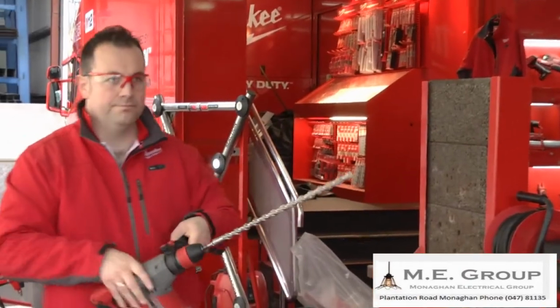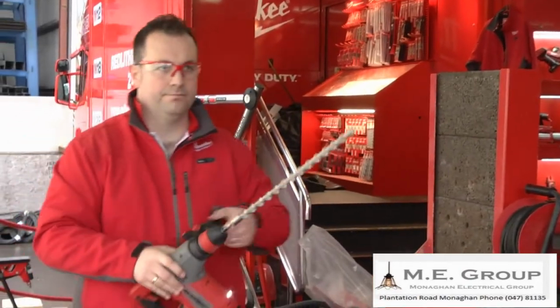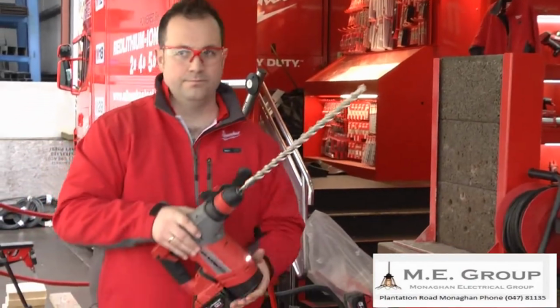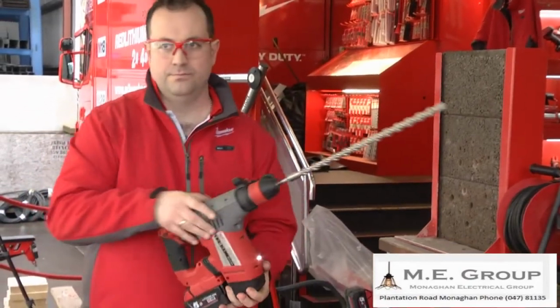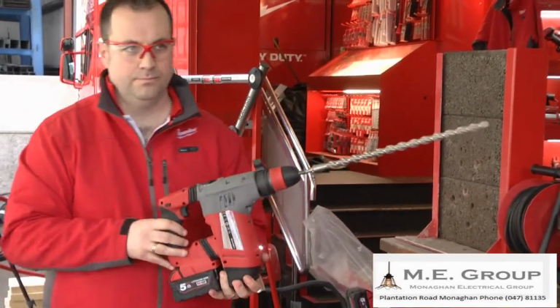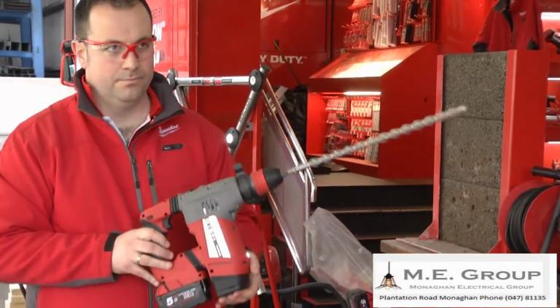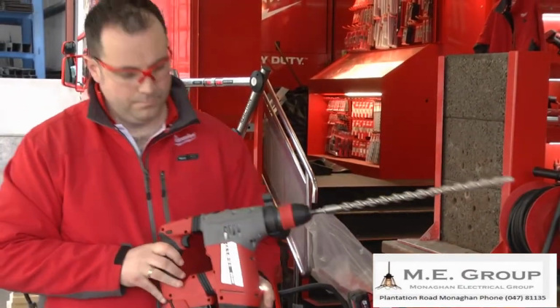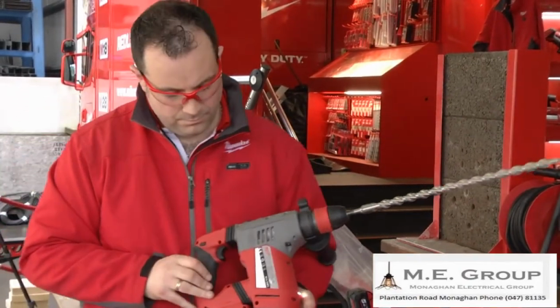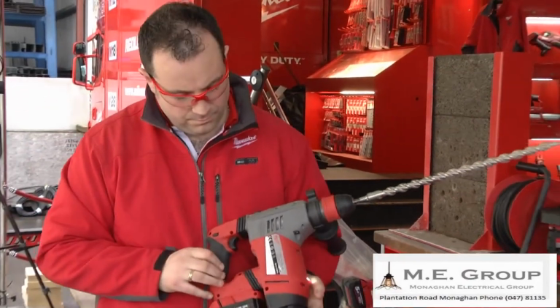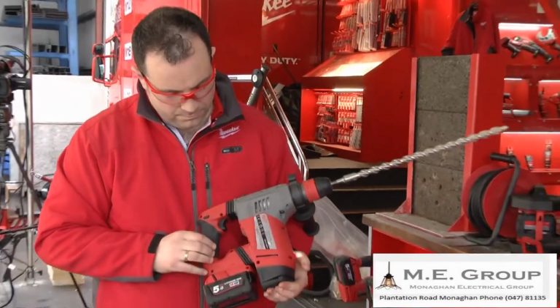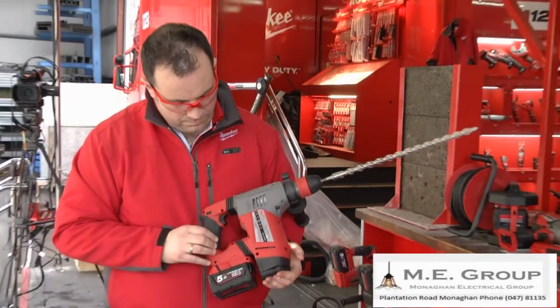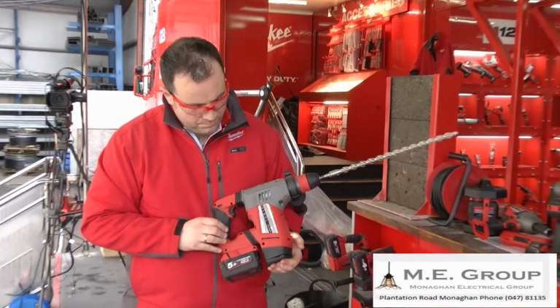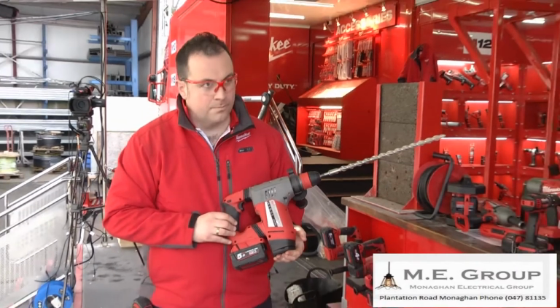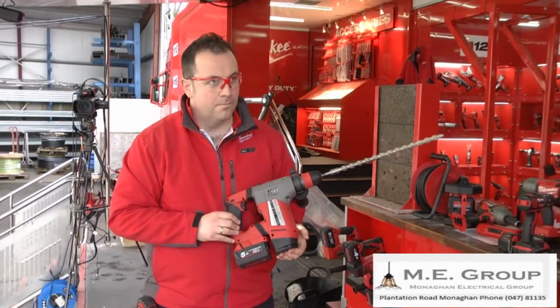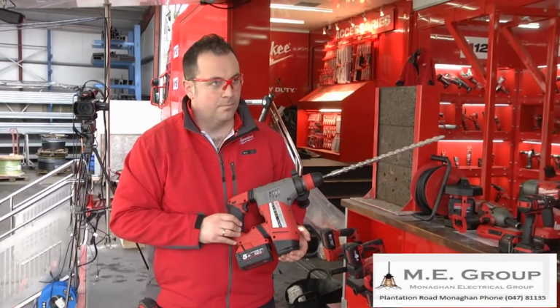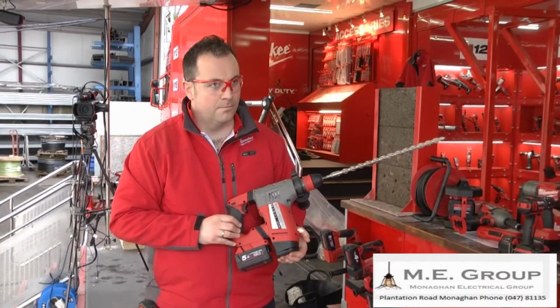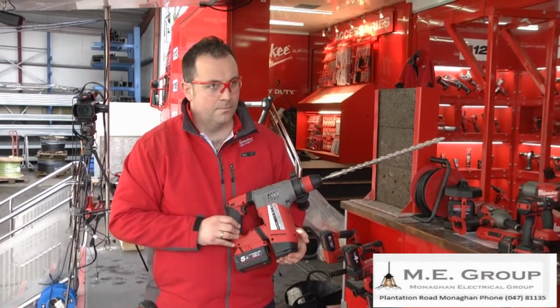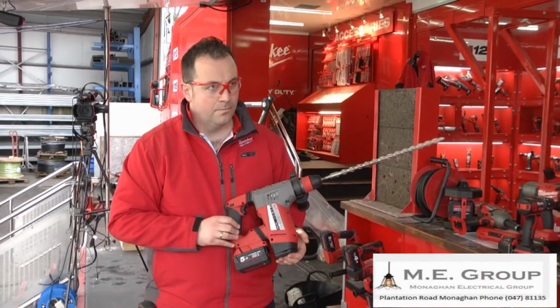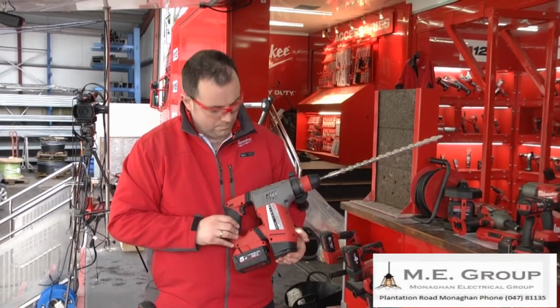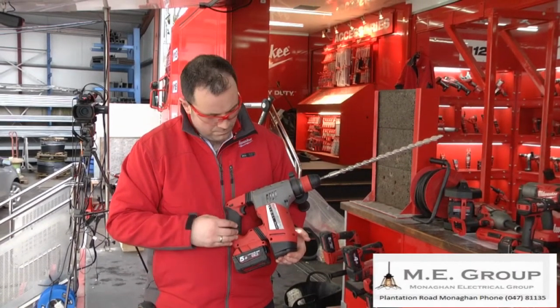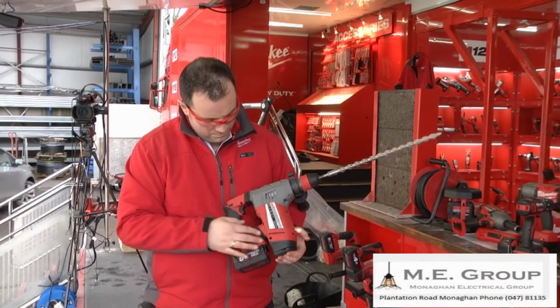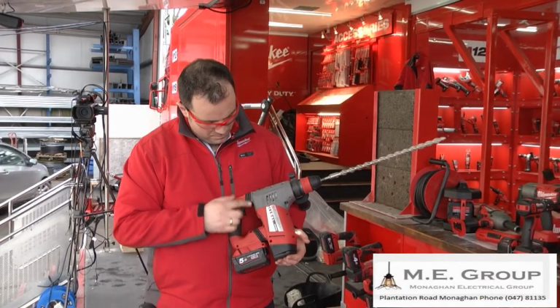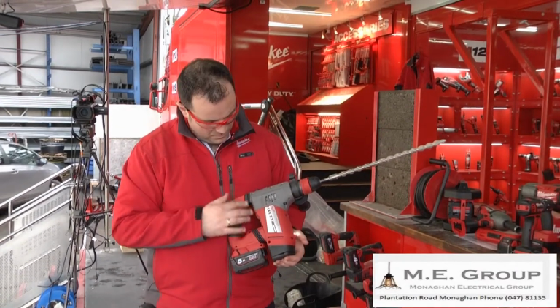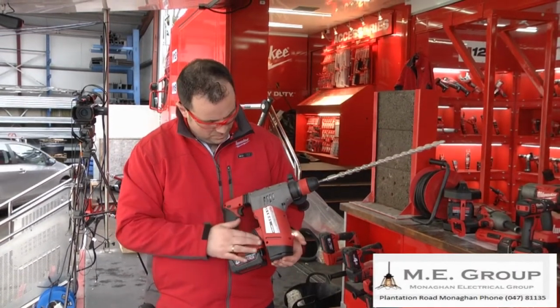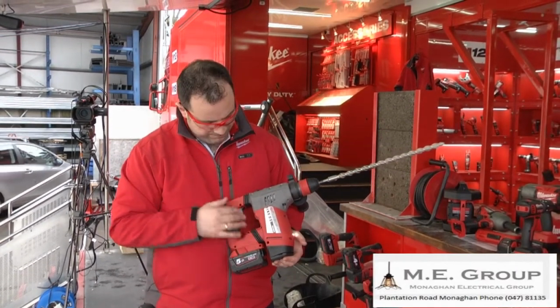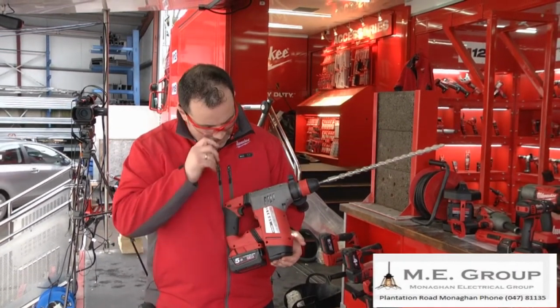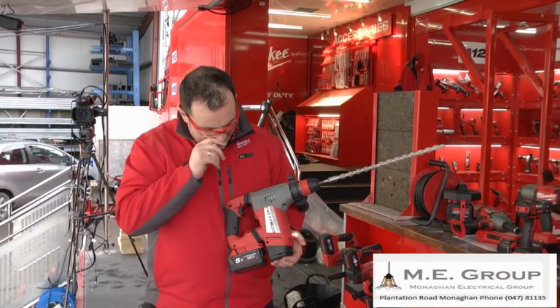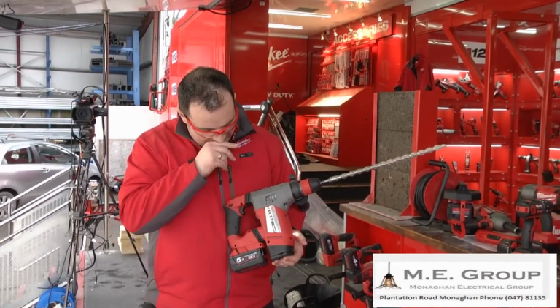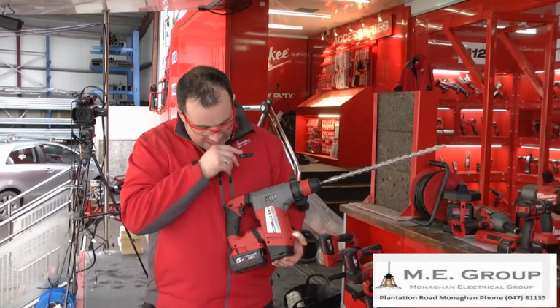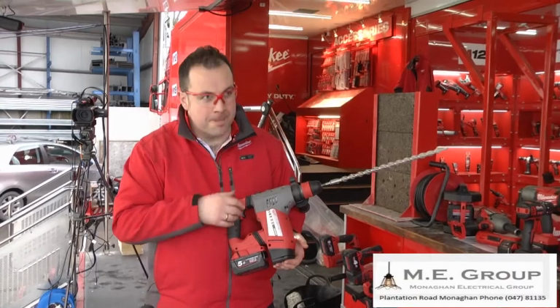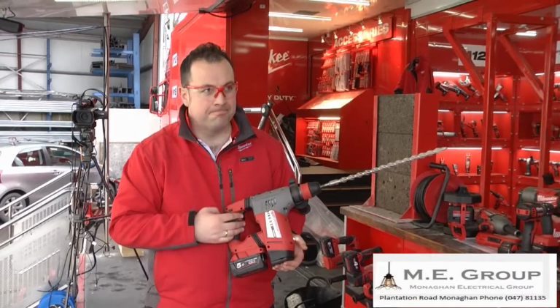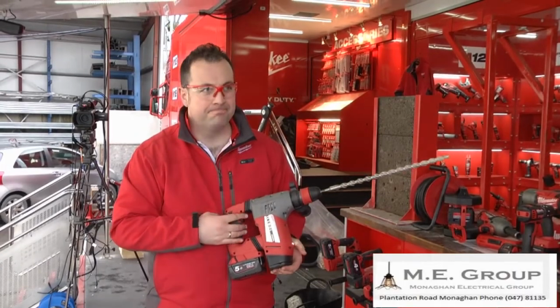As you can see, it's a great machine. No effort to push the drill bit through the concrete. Very good machine. That's all I can say about it. Thank you very much.